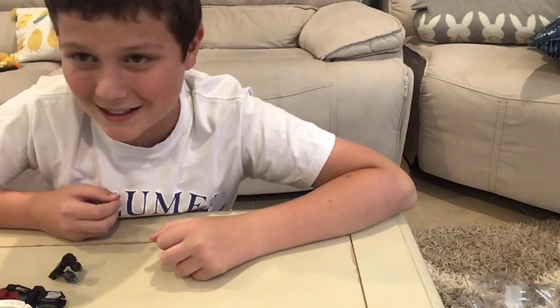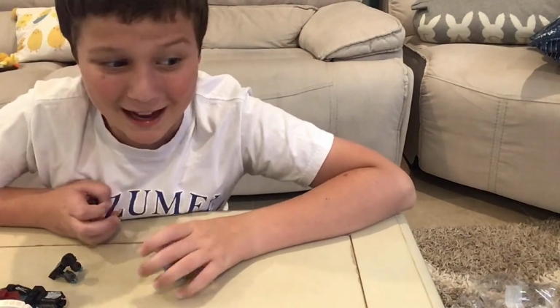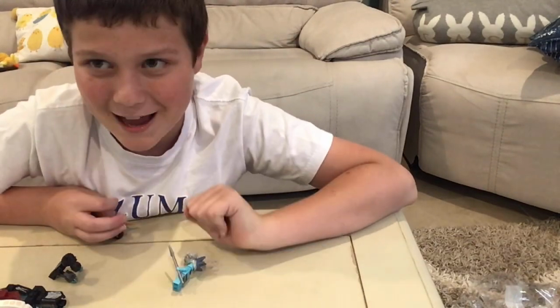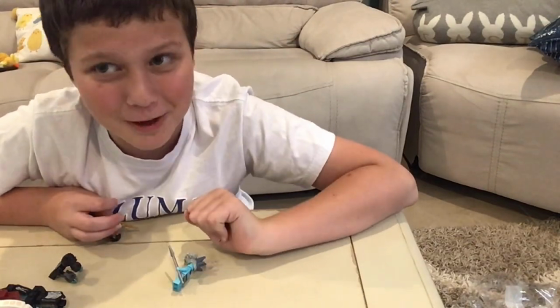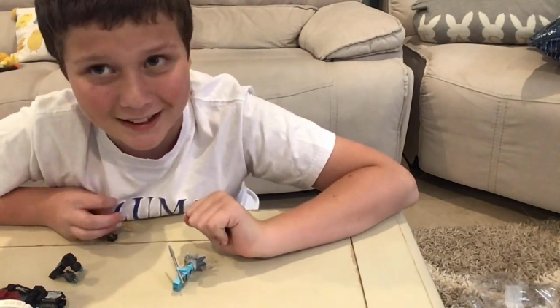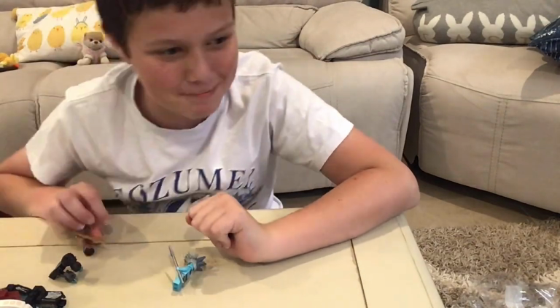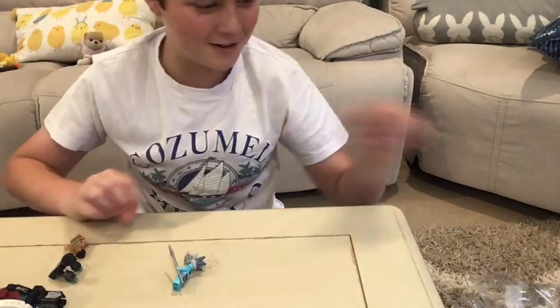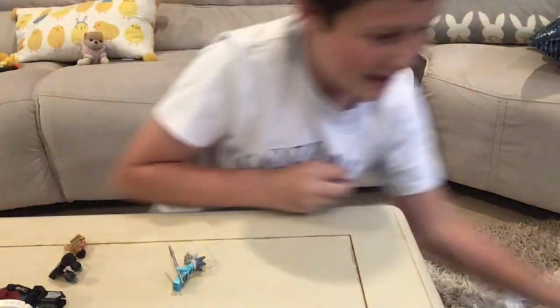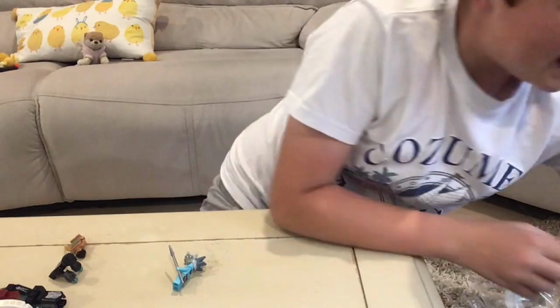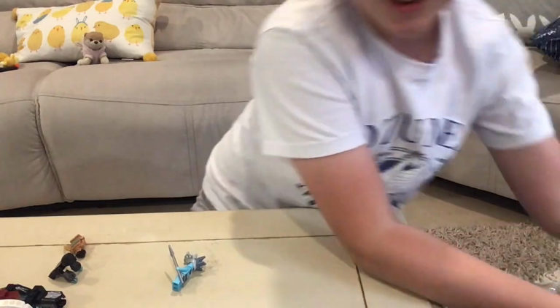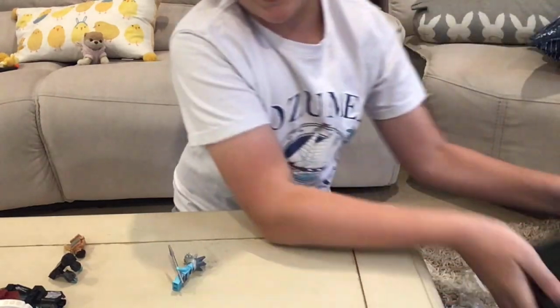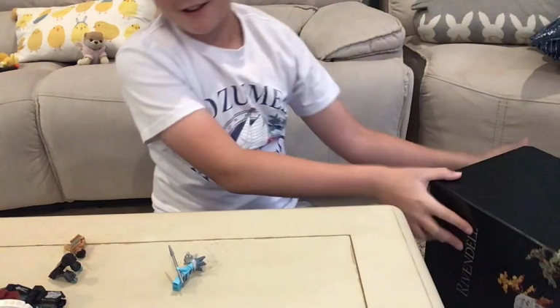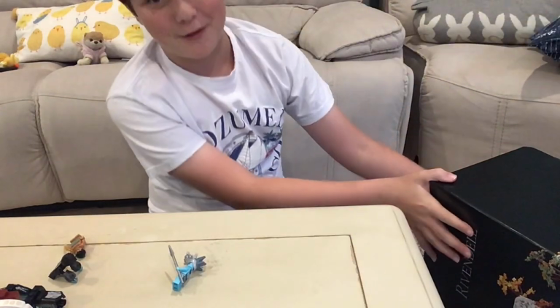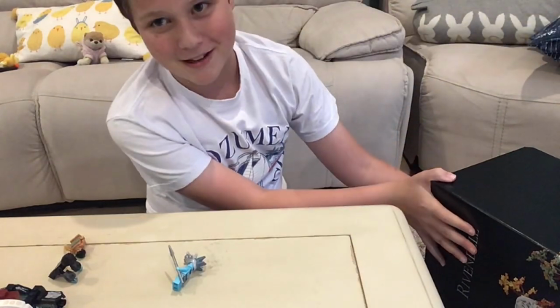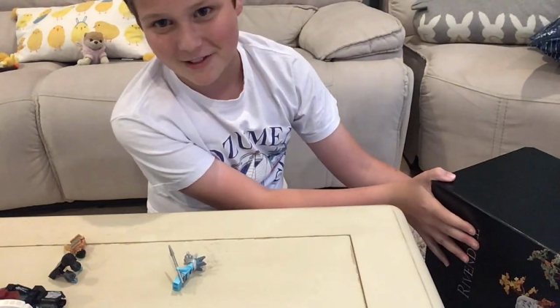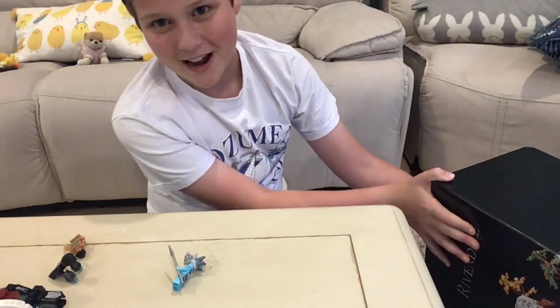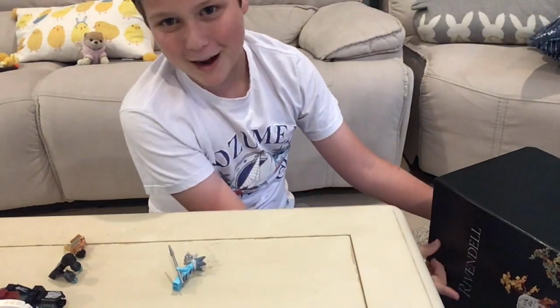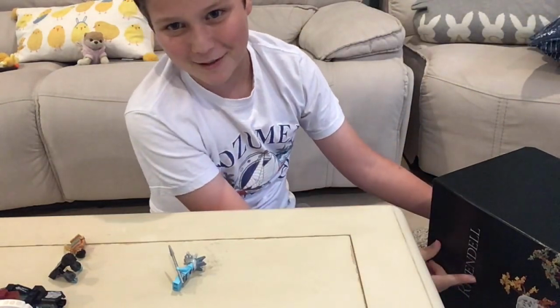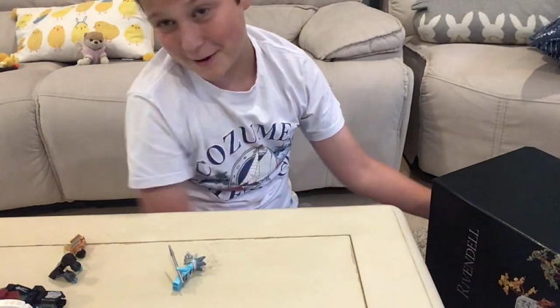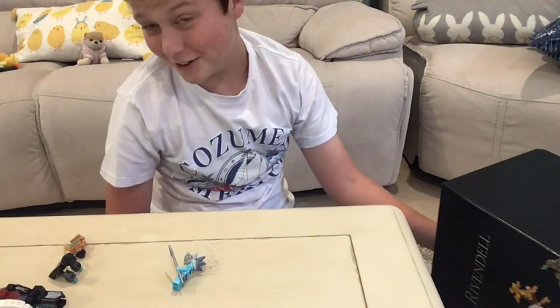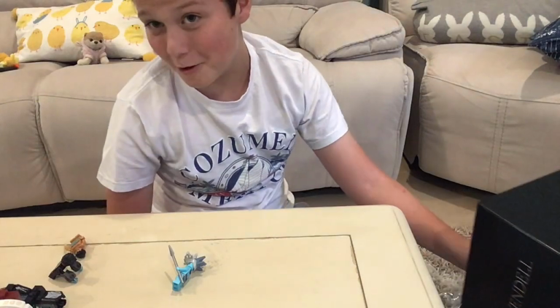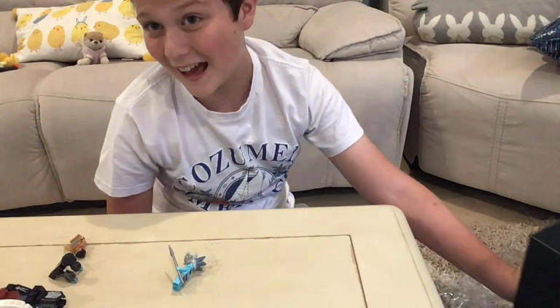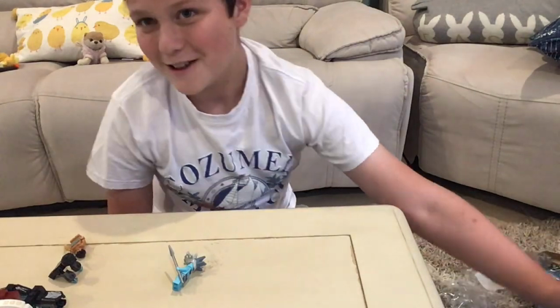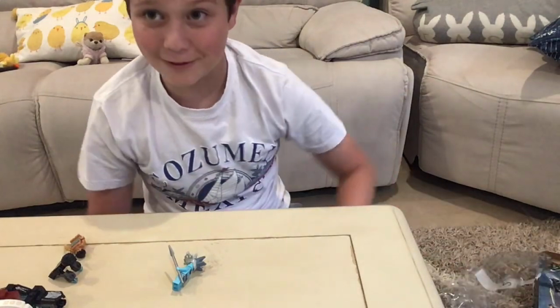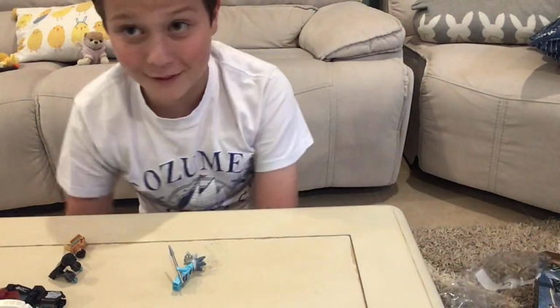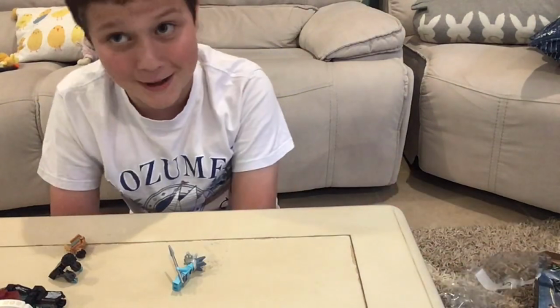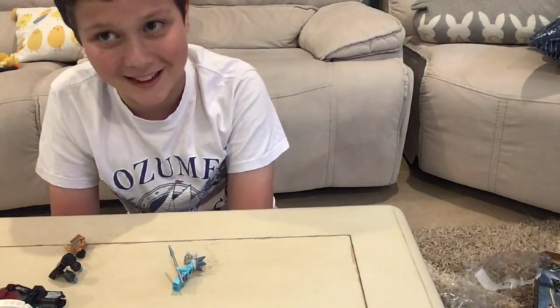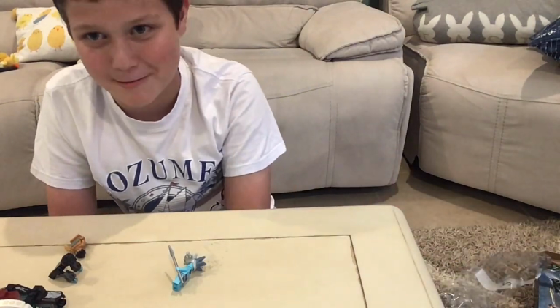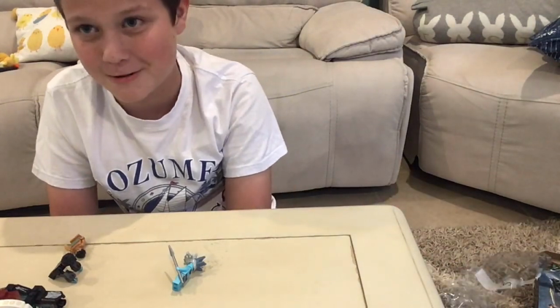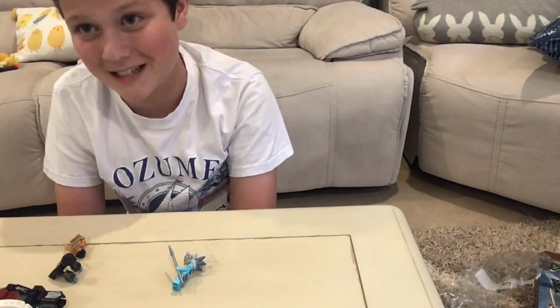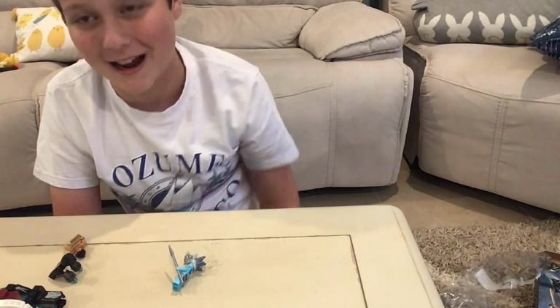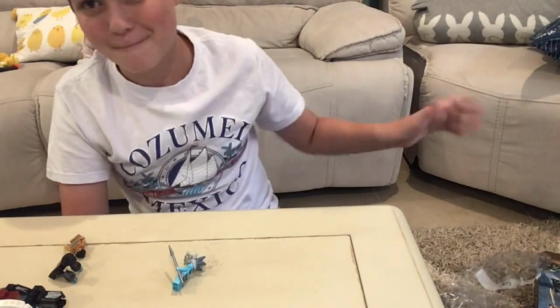We'll see you next time guys. And real quickly, my big news is we have a giant set review coming — you might see it right here. We have some big things coming up. See you soon guys, bye!